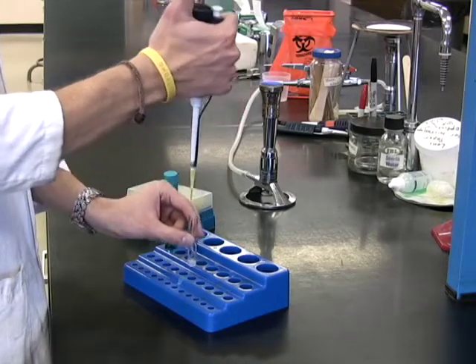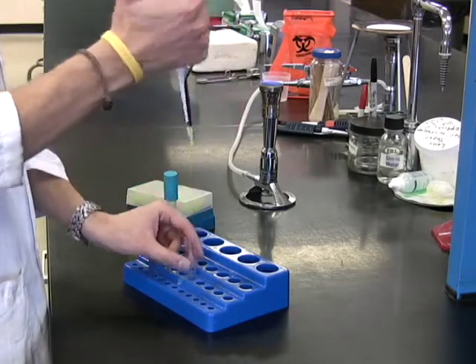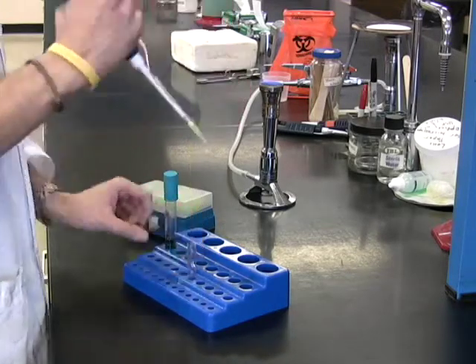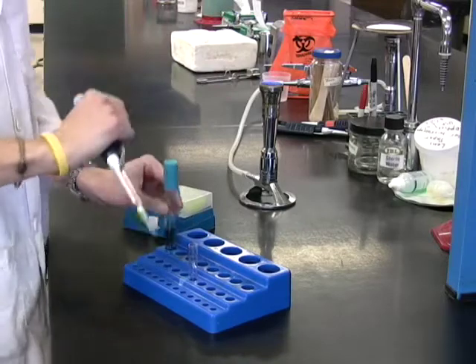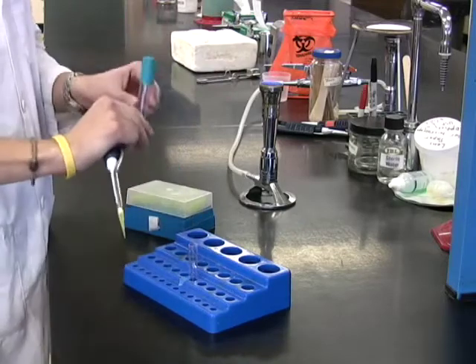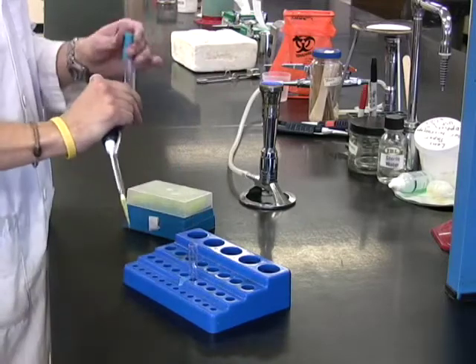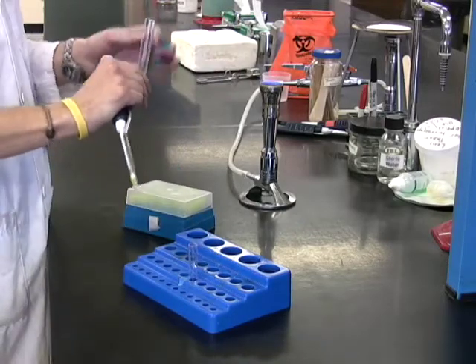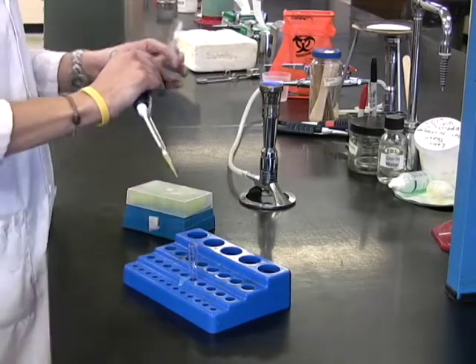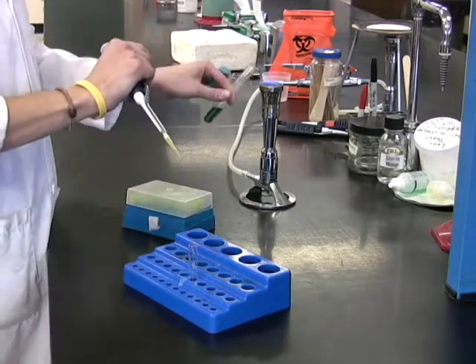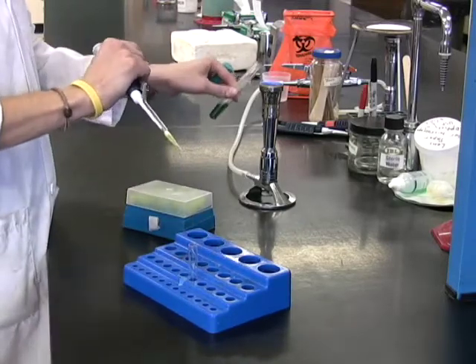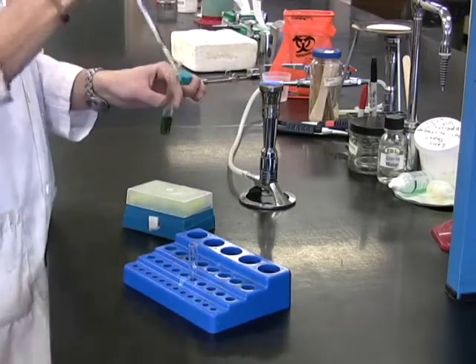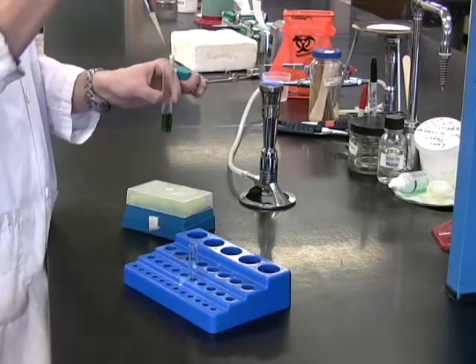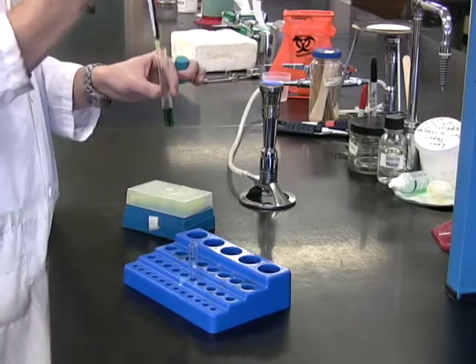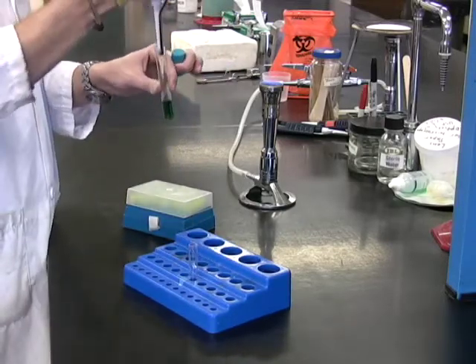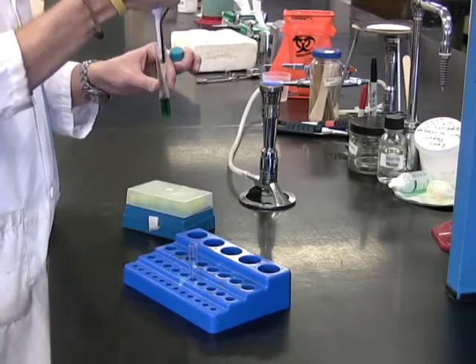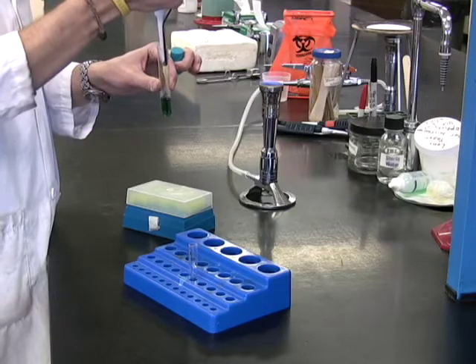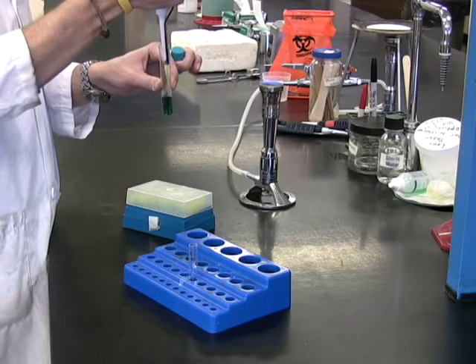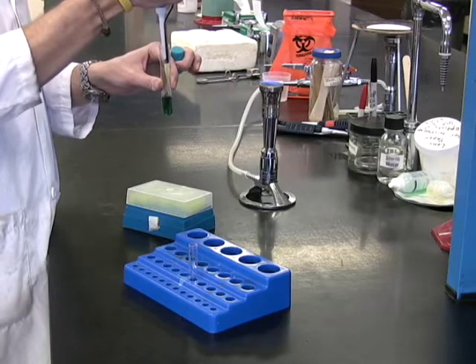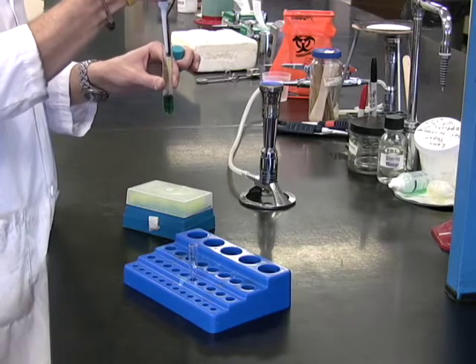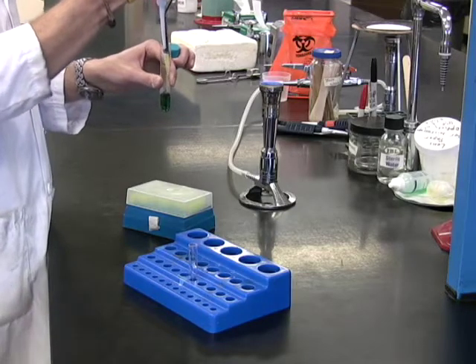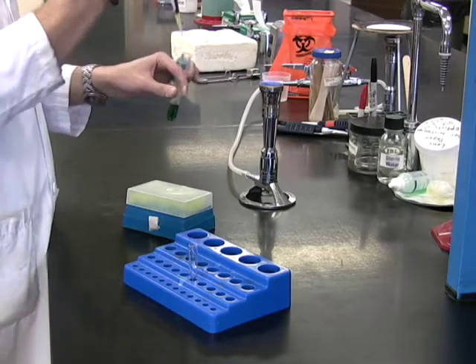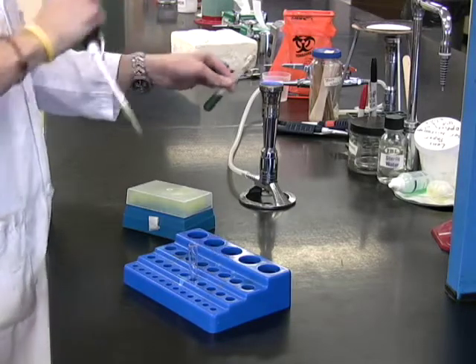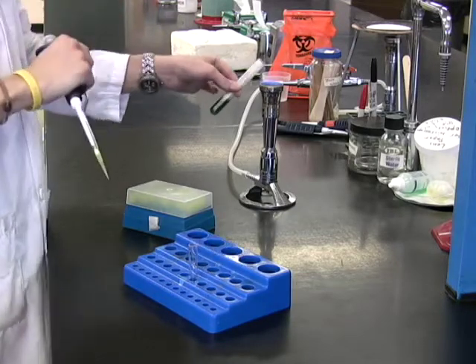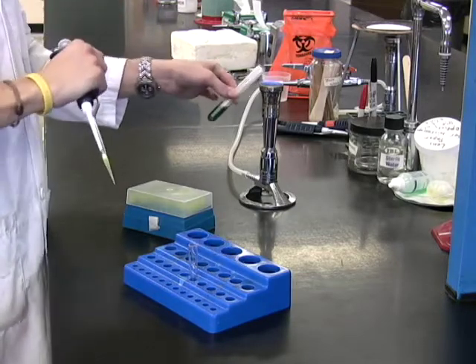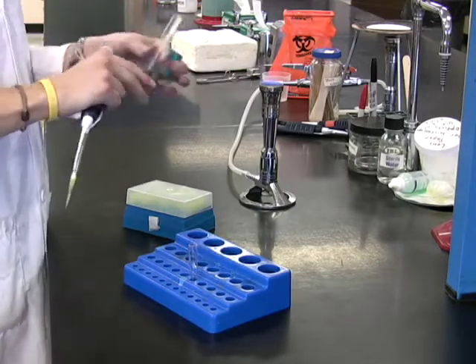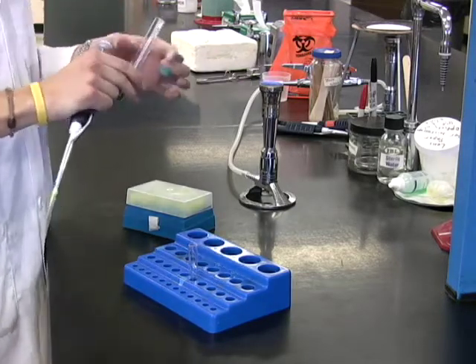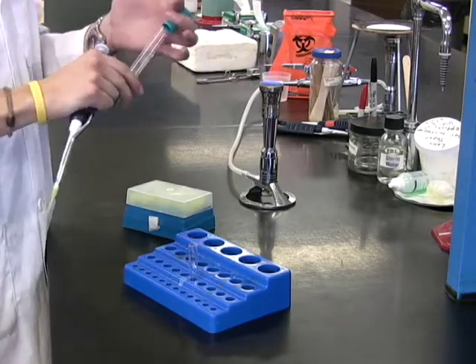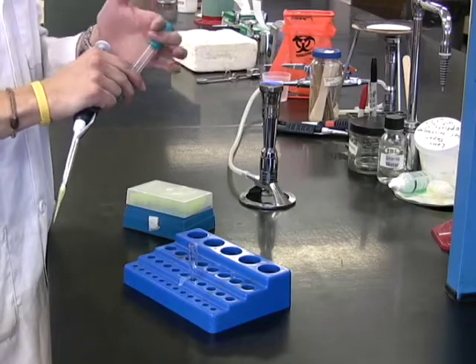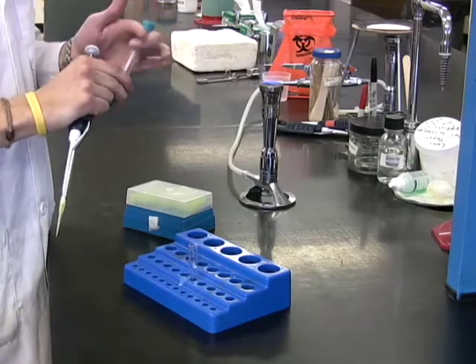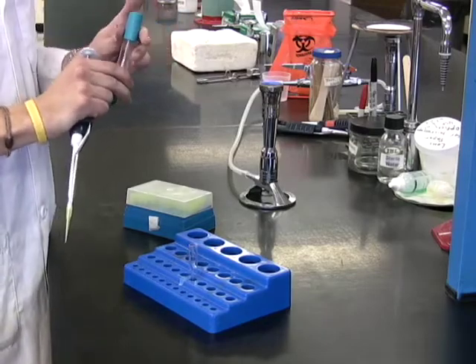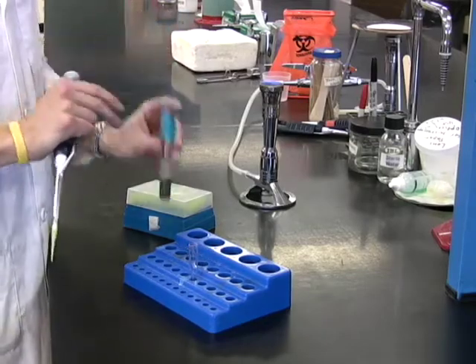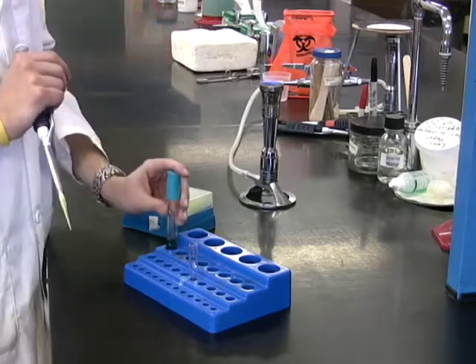Next, pipette 0.2 milliliters of saliva into the tube. After you have done this, you can mix the contents of the tube by tapping it on the bottom or rolling it between your hands. Allow the tube to harden and place it in the incubation bucket.